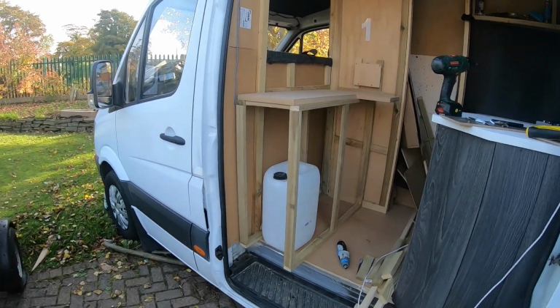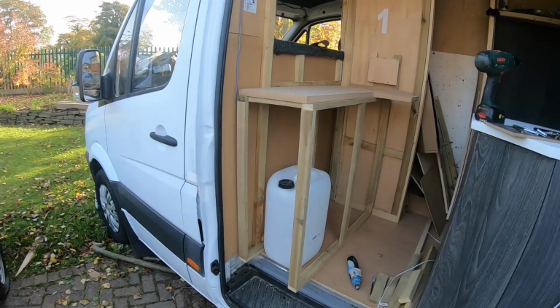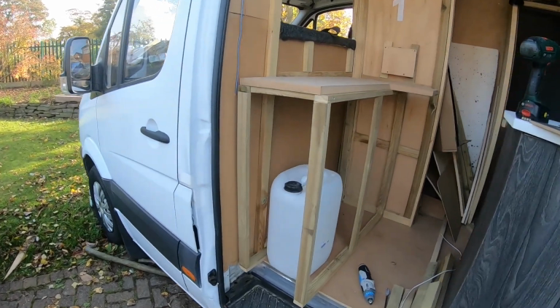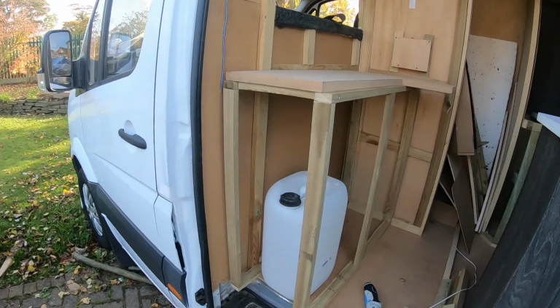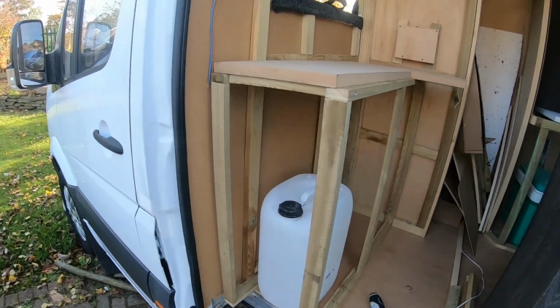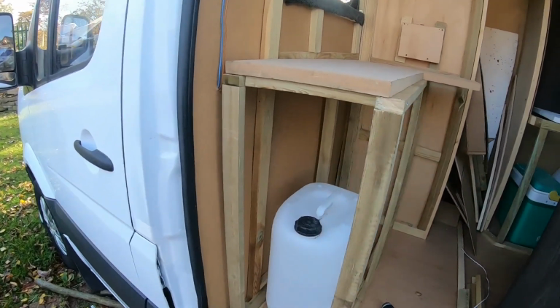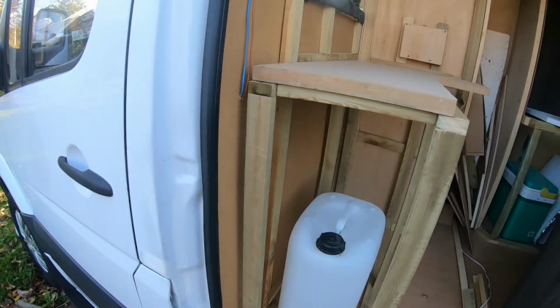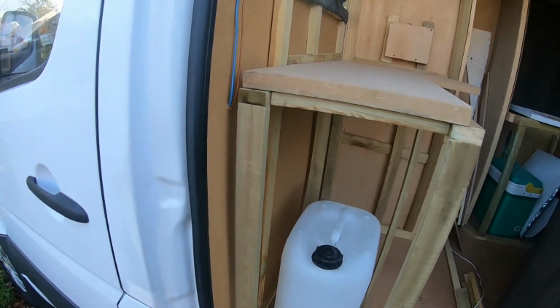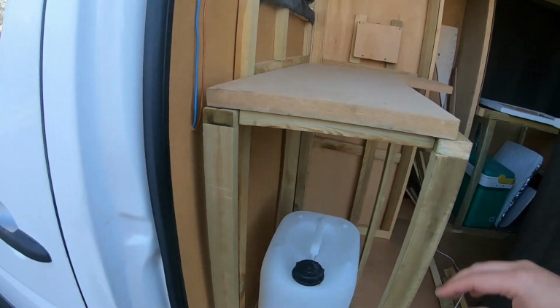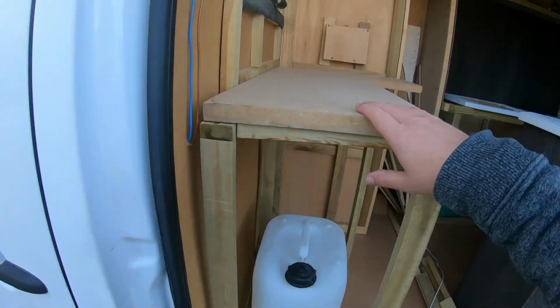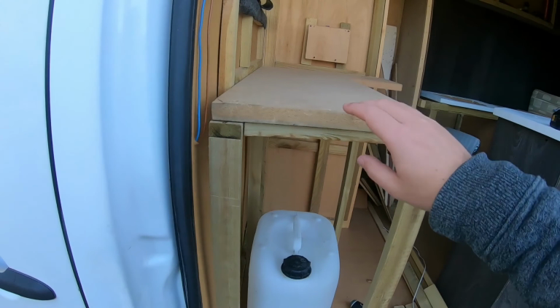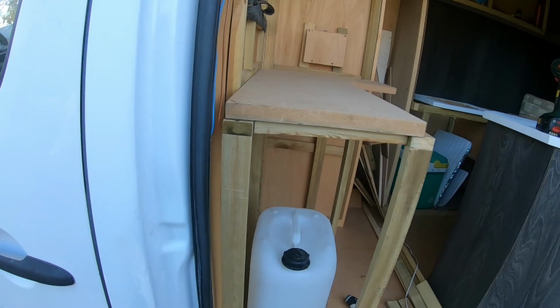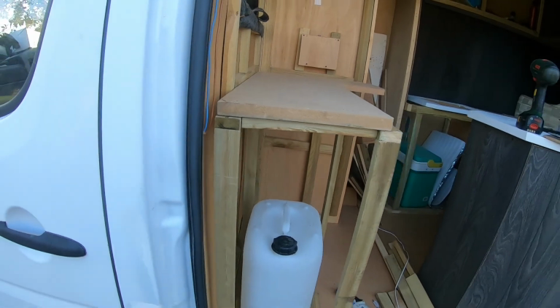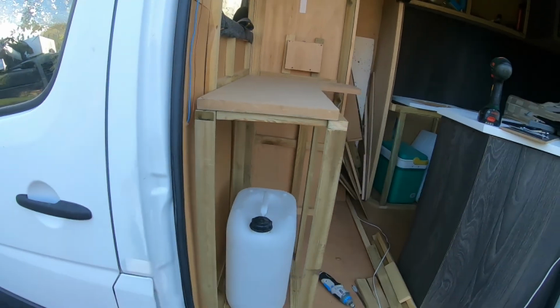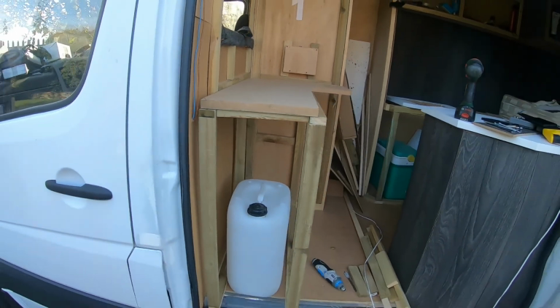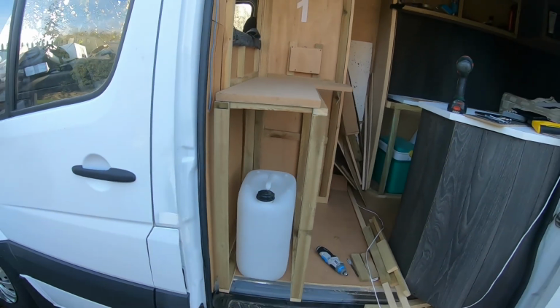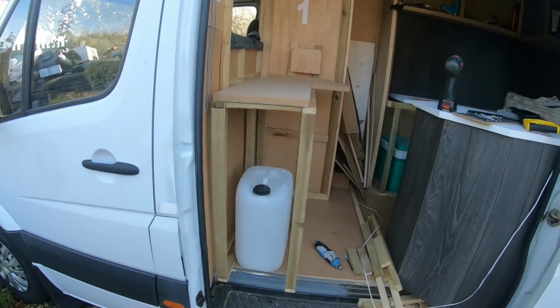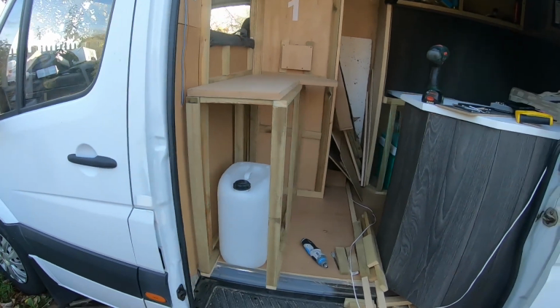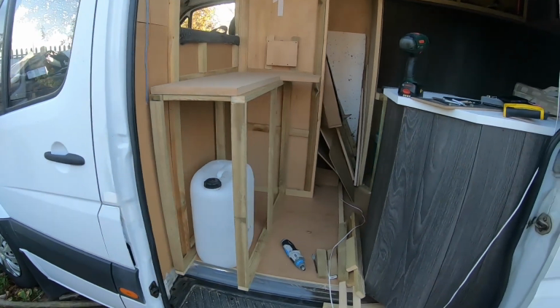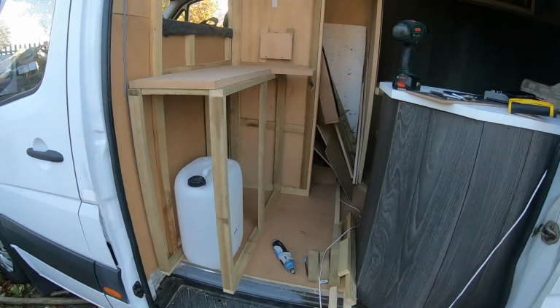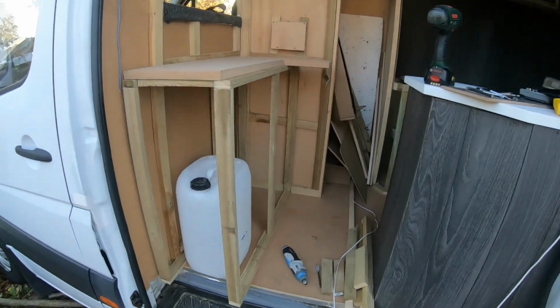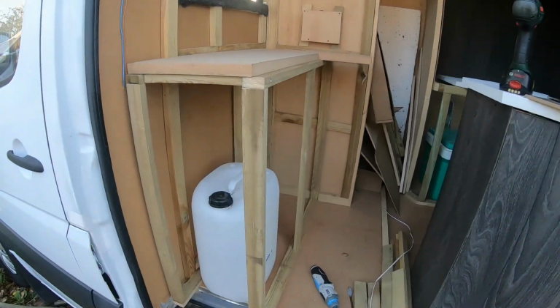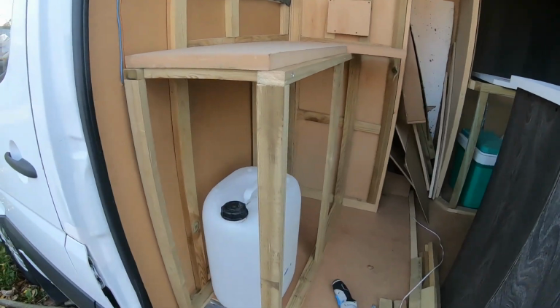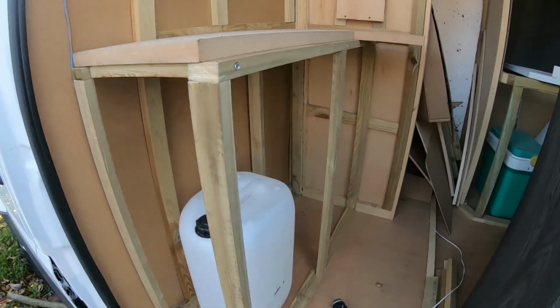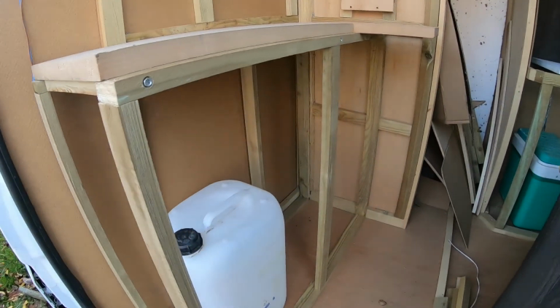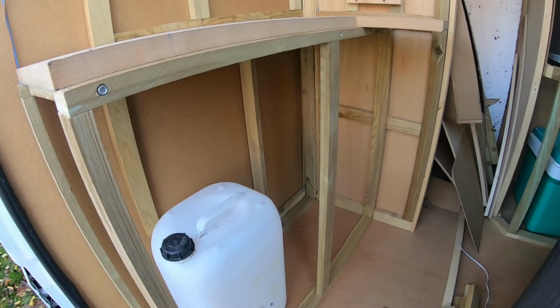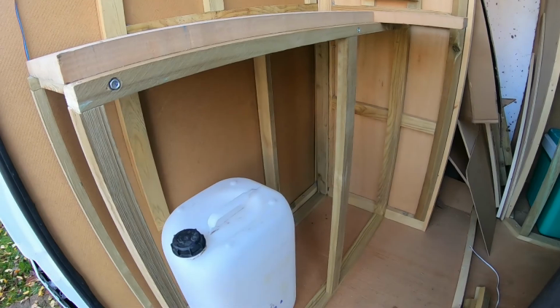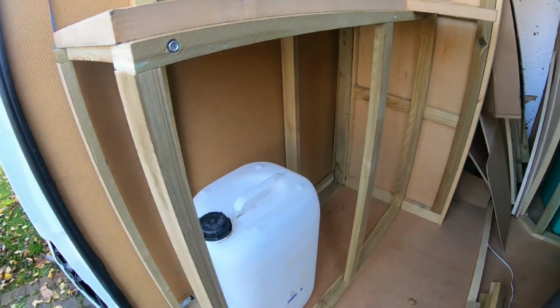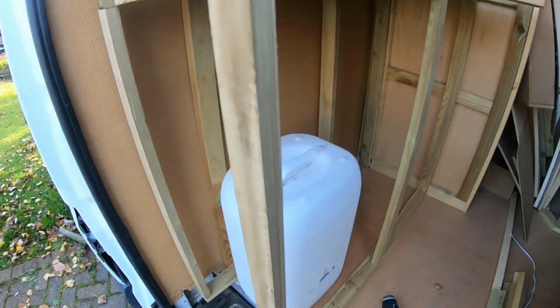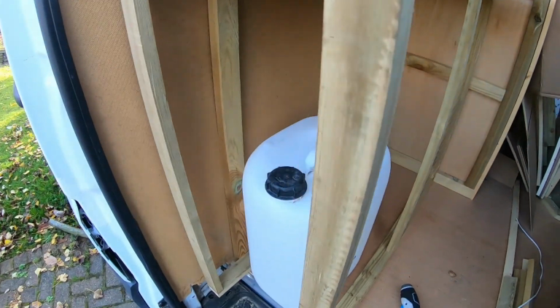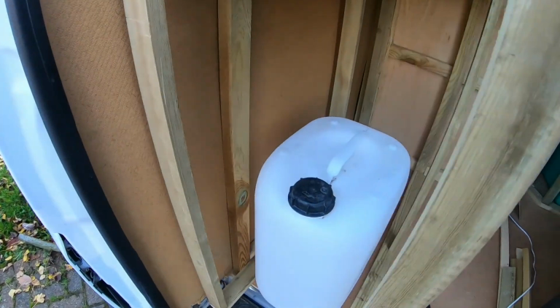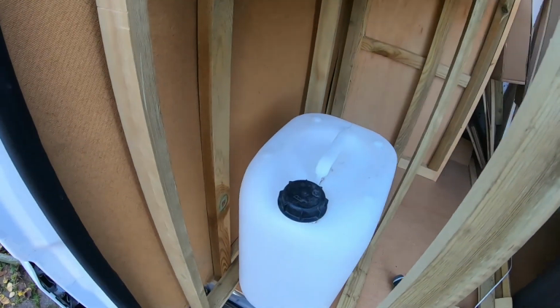As you can see here, I've just knocked up this cupboard bit - that's what it's going to look like with a cupboard unit on it. So that should be enough room to fit the diesel heater and the extra tank.